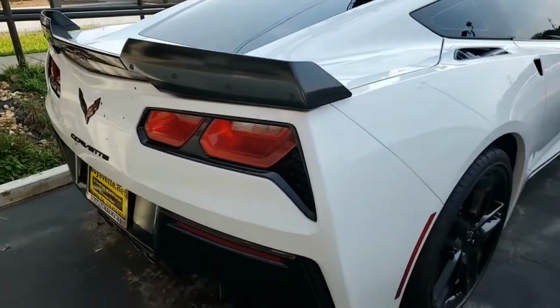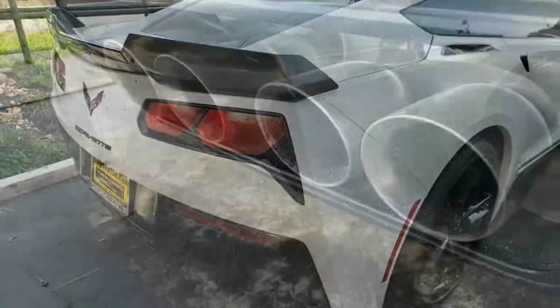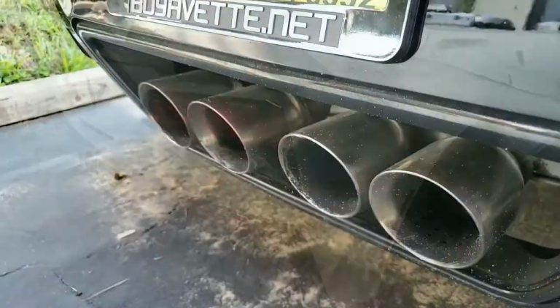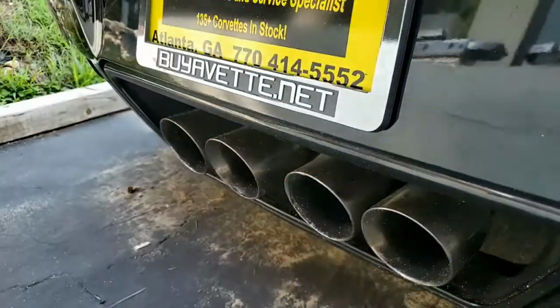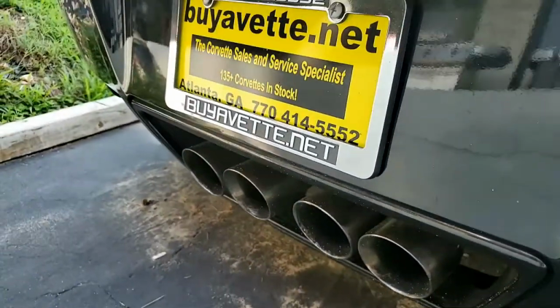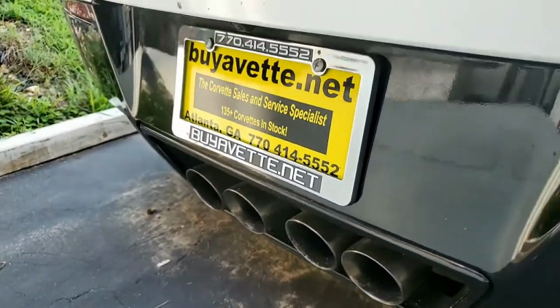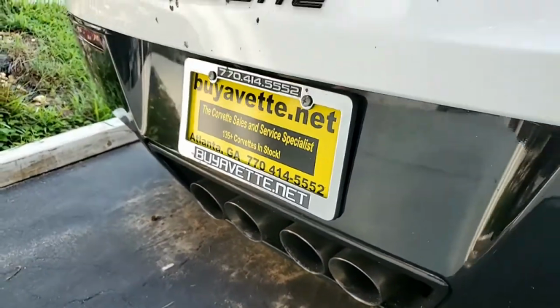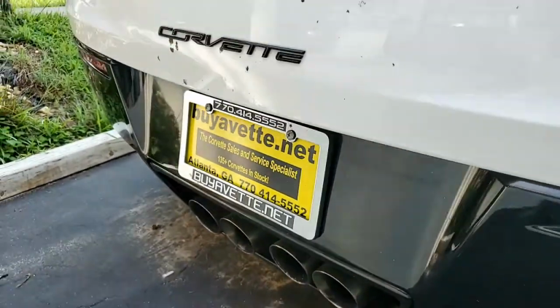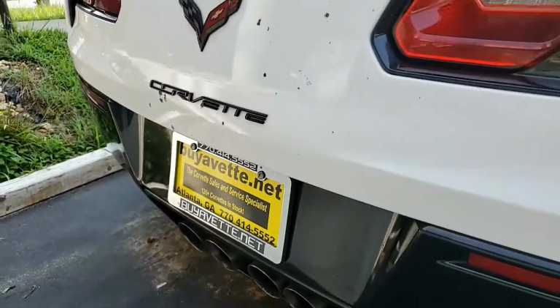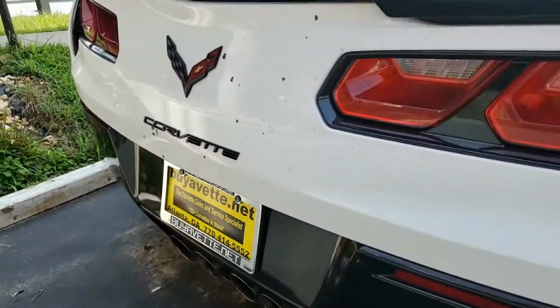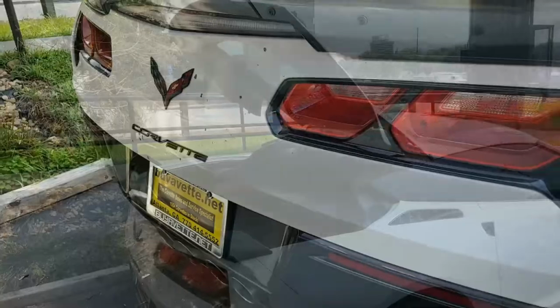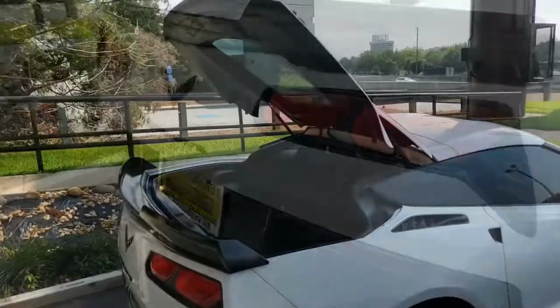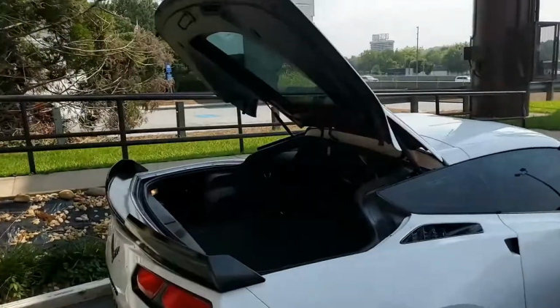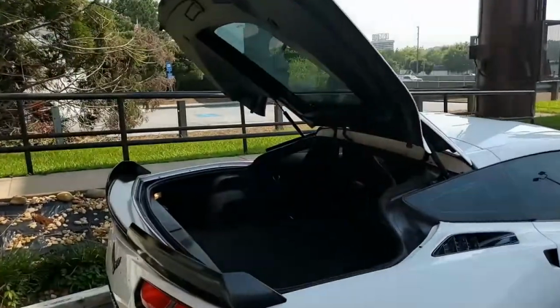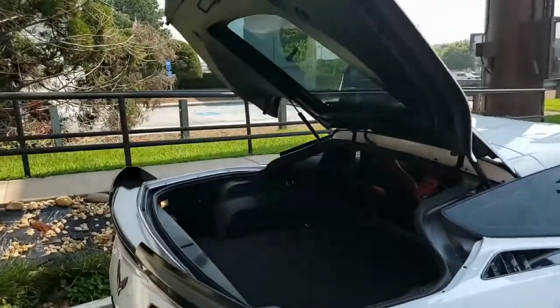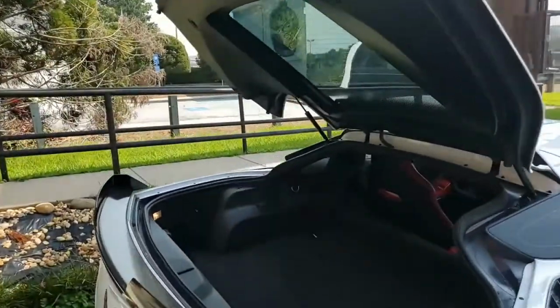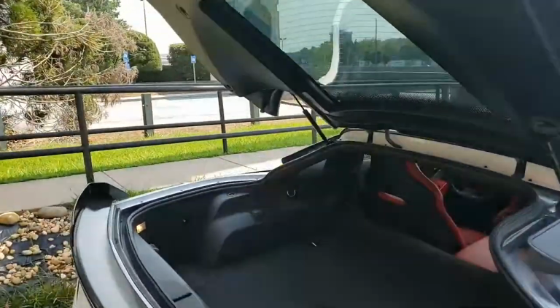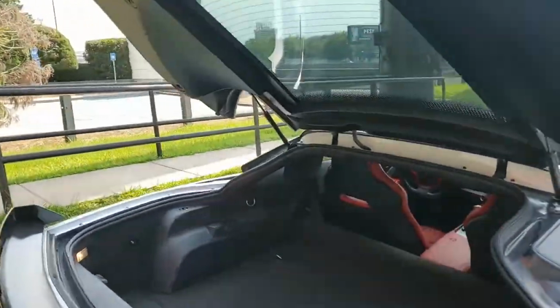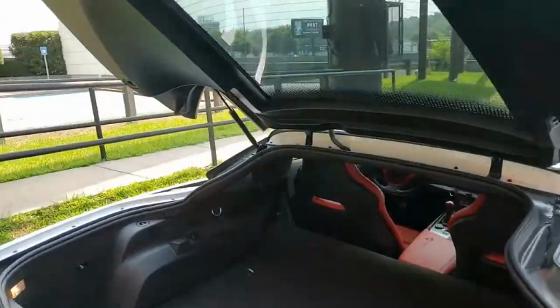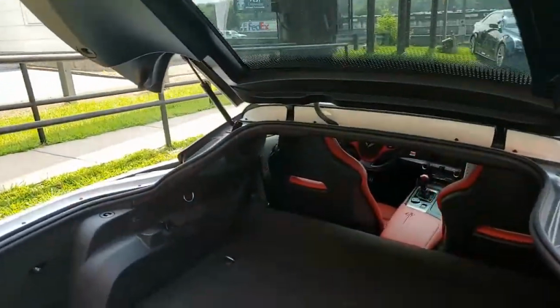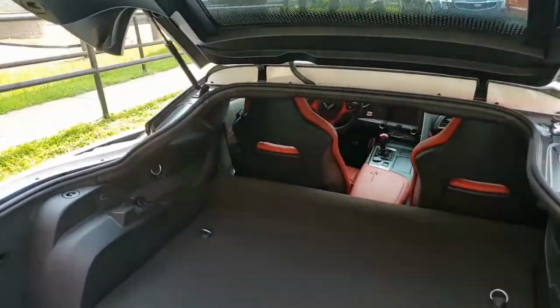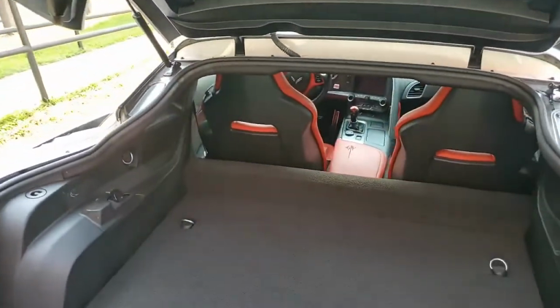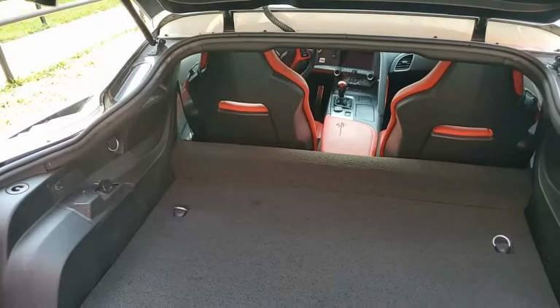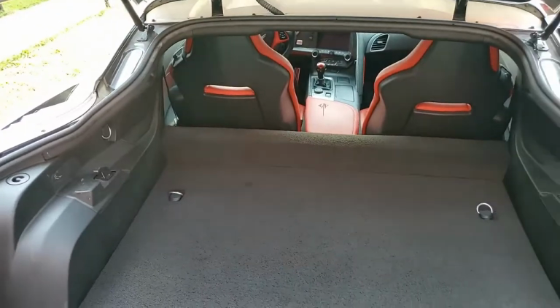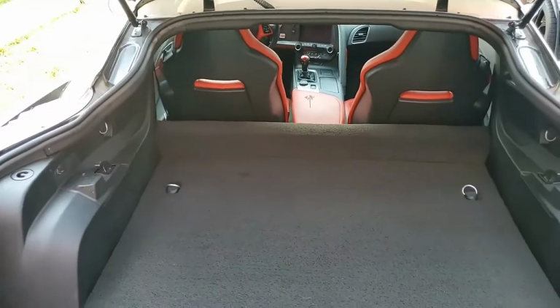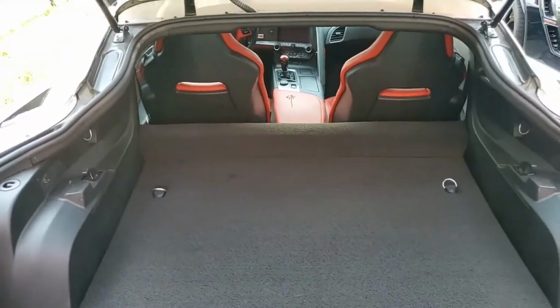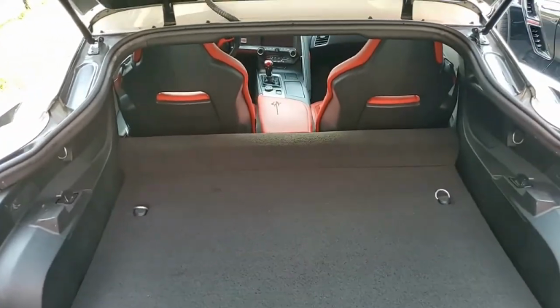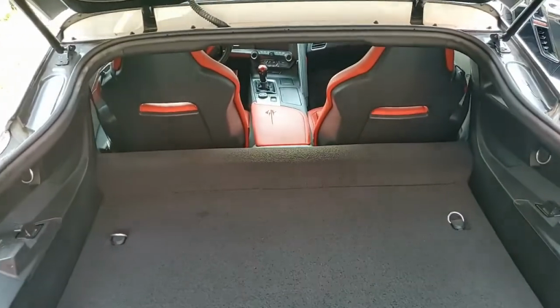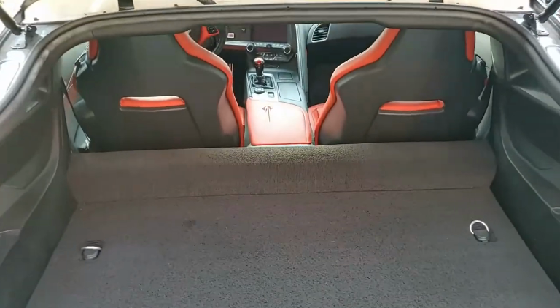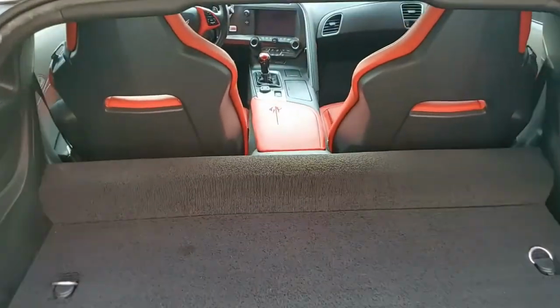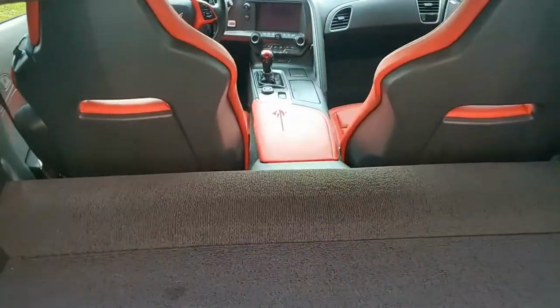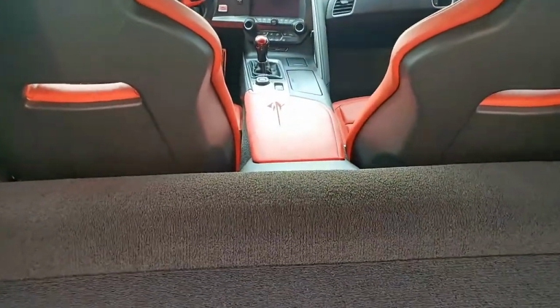Be sure to take a look at this car and all of our other cars in some beautiful photos on our website at buyavette.net, and then give one of our sales representatives a call here in Atlanta, Georgia, at 770-414-5552.